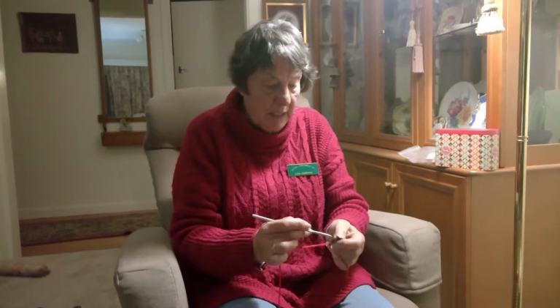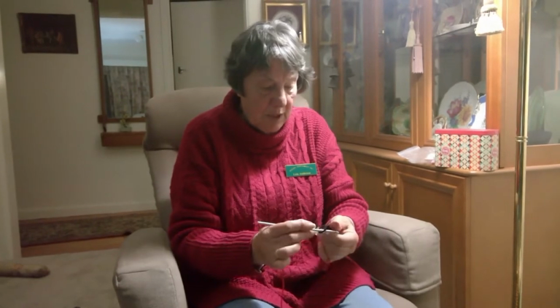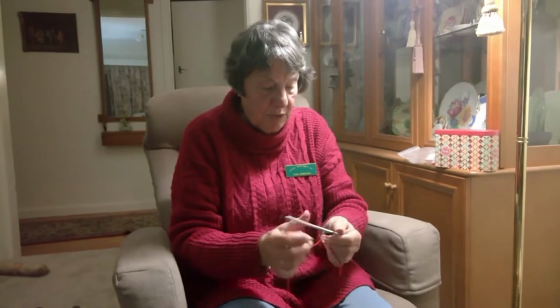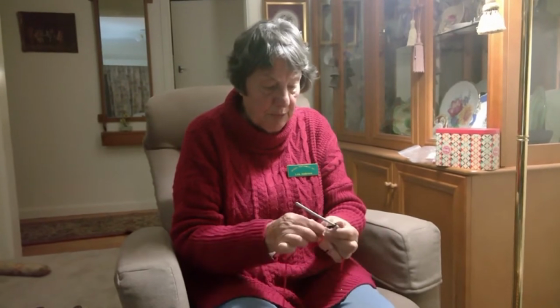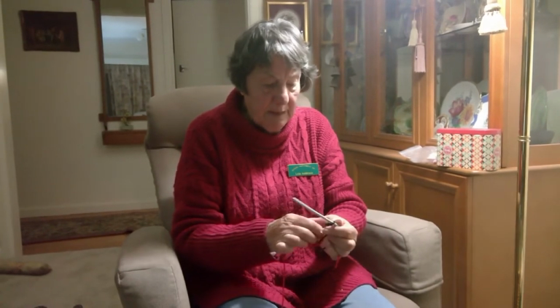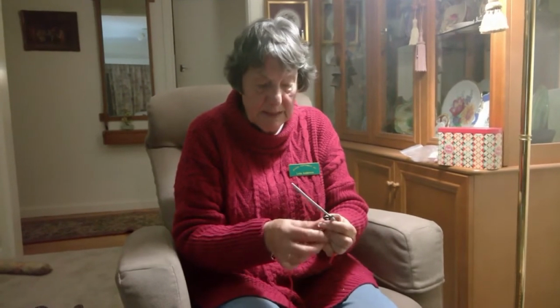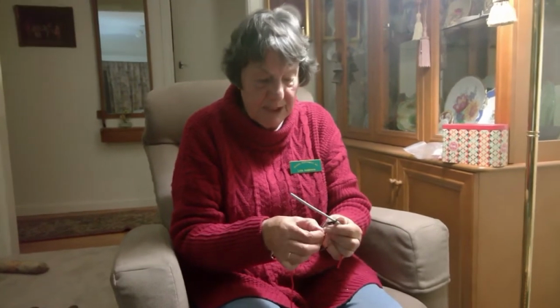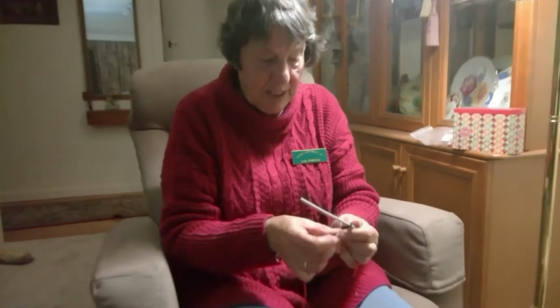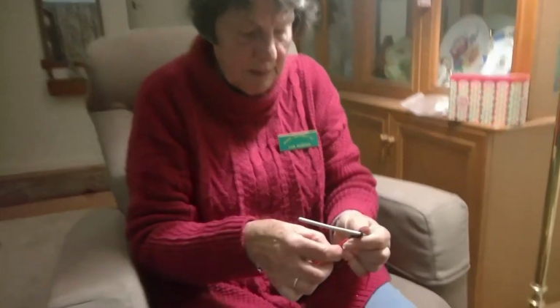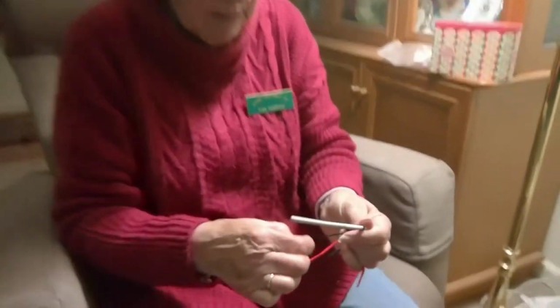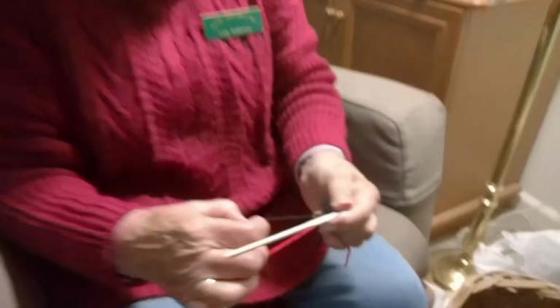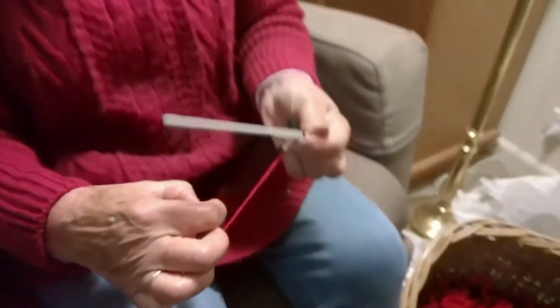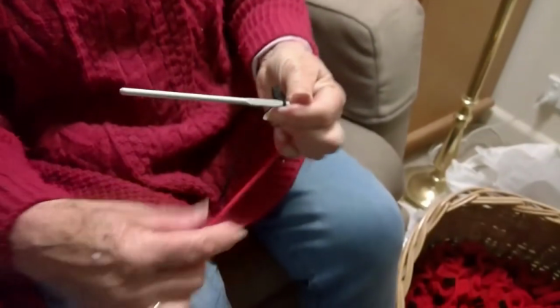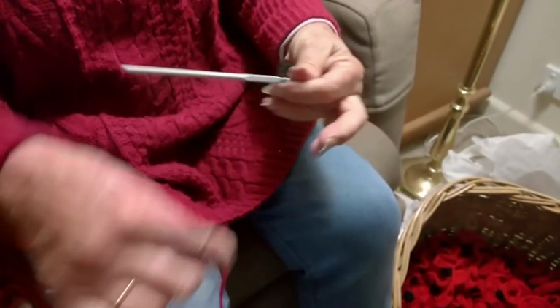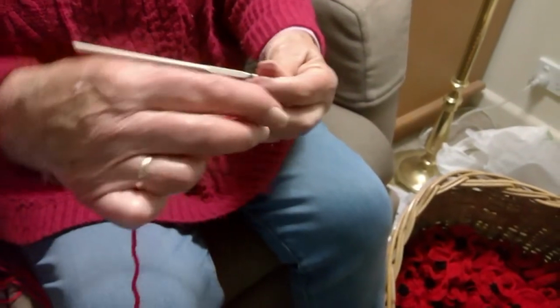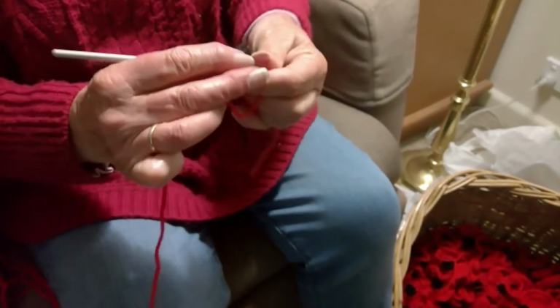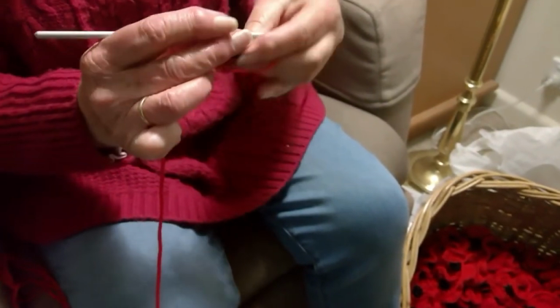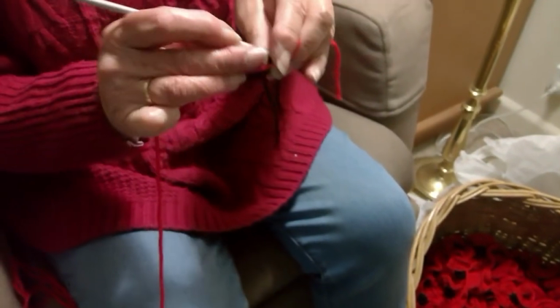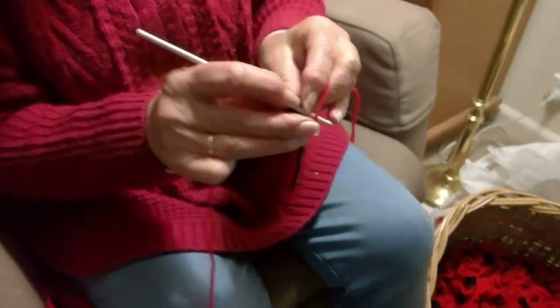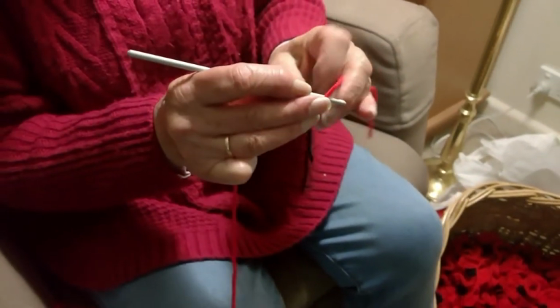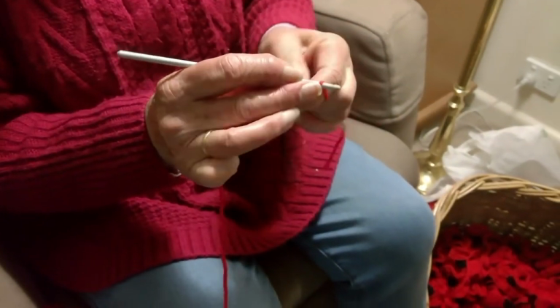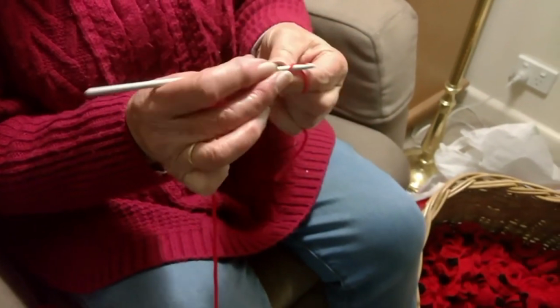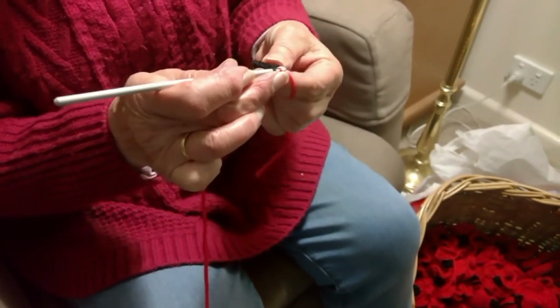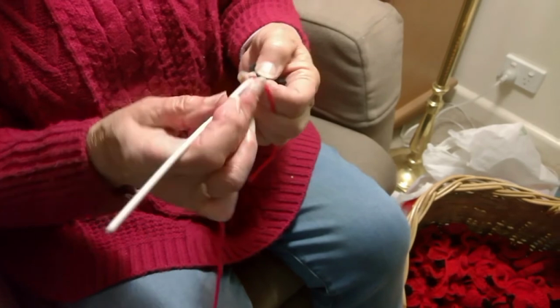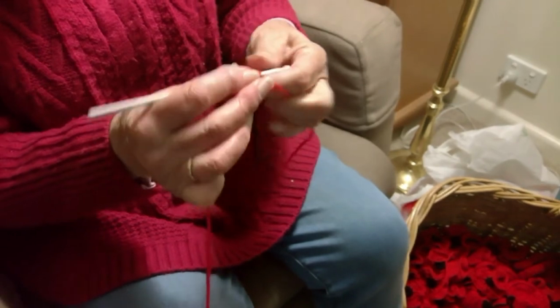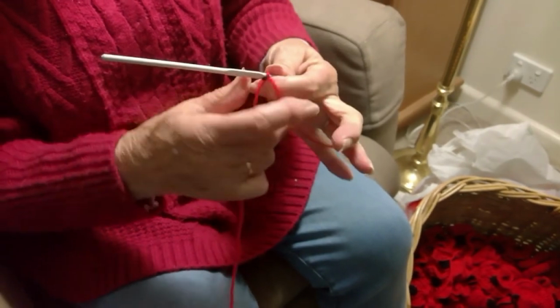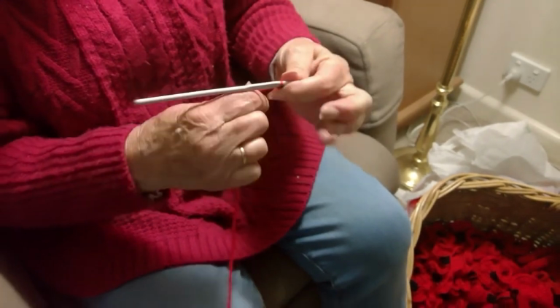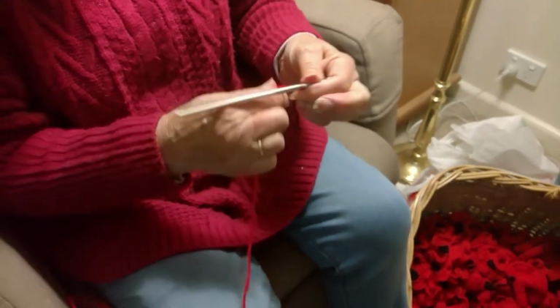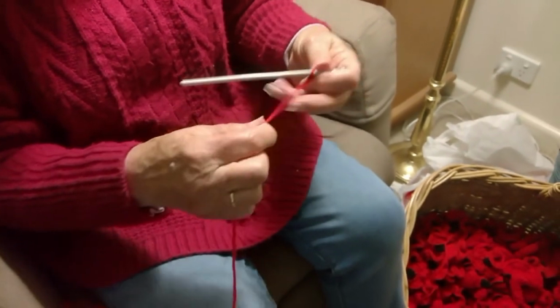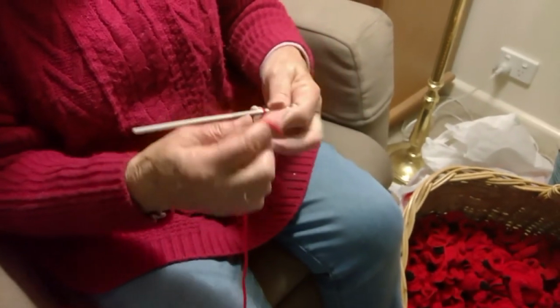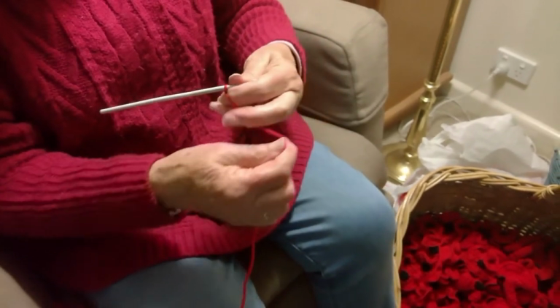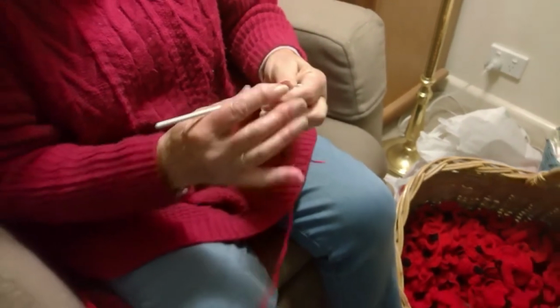Now I pull that slip stitch down and then I put the red through a loop through that black loop and do three chain with red.